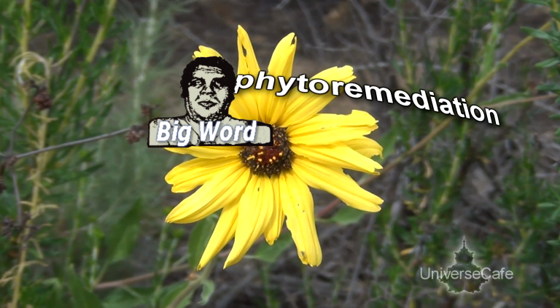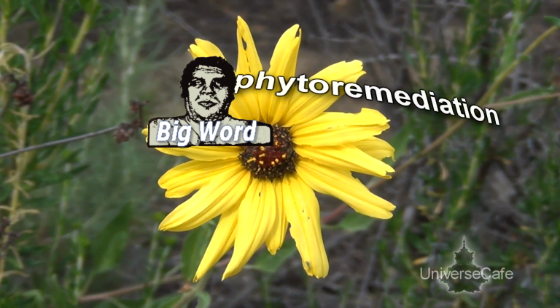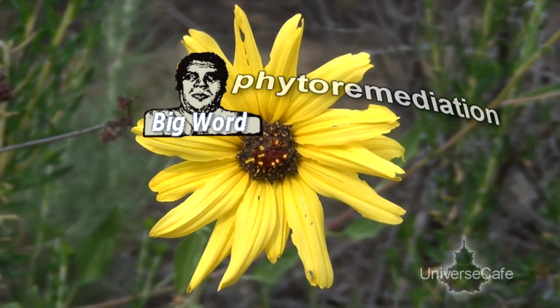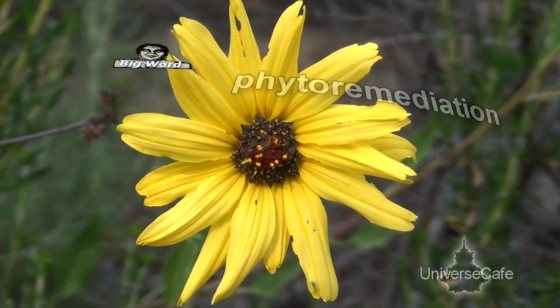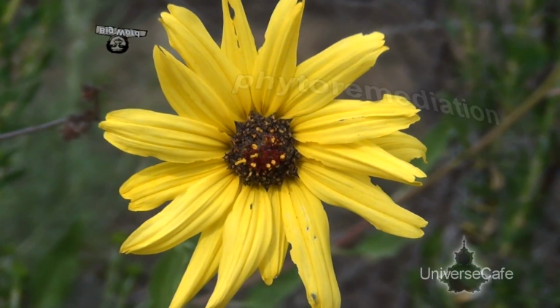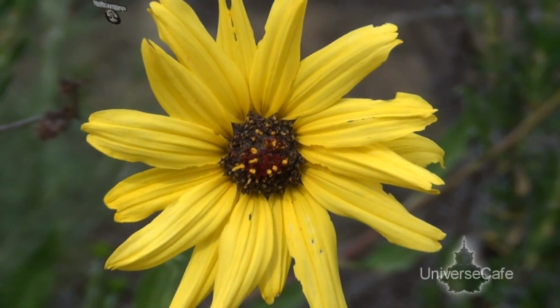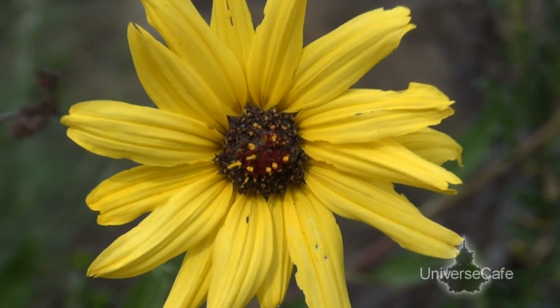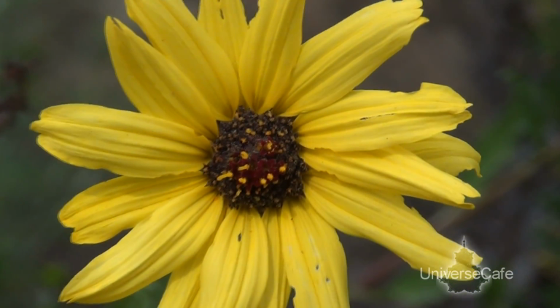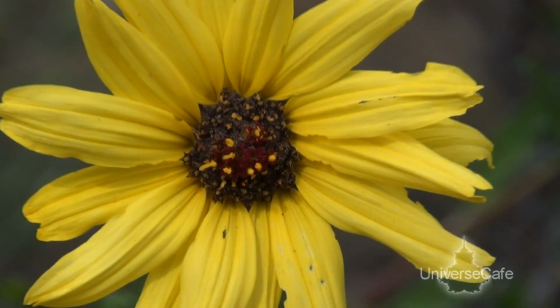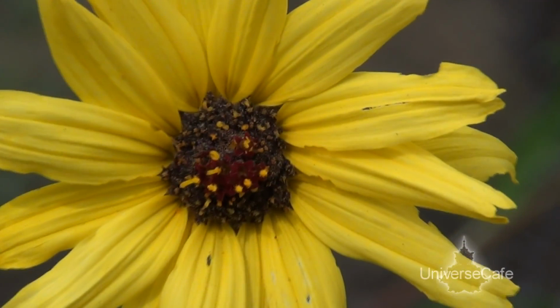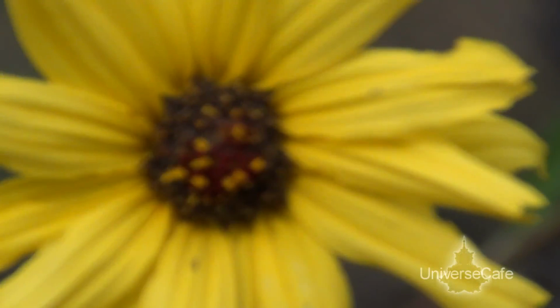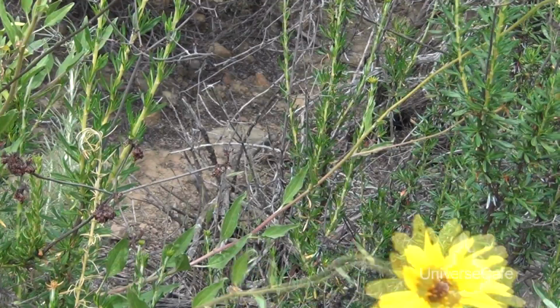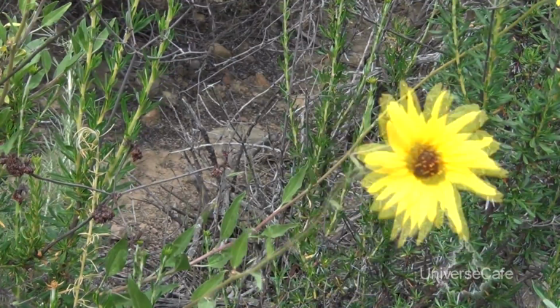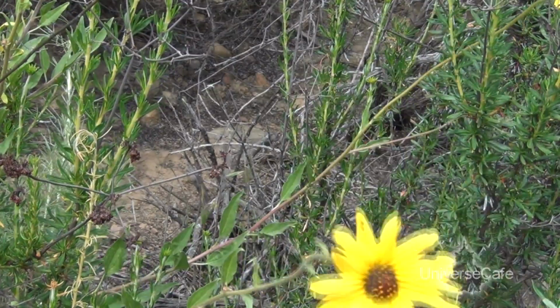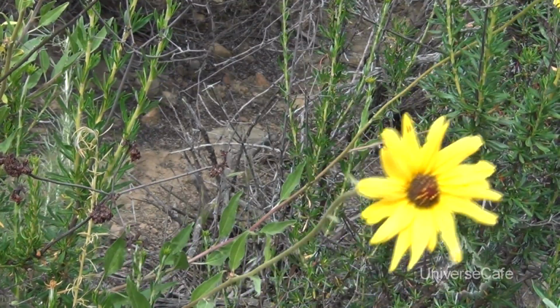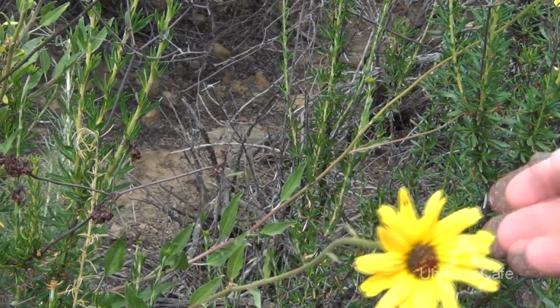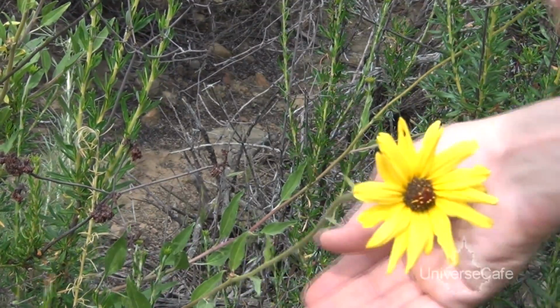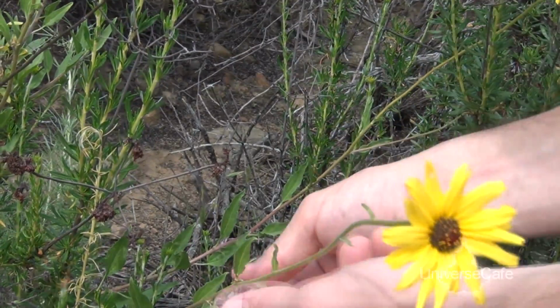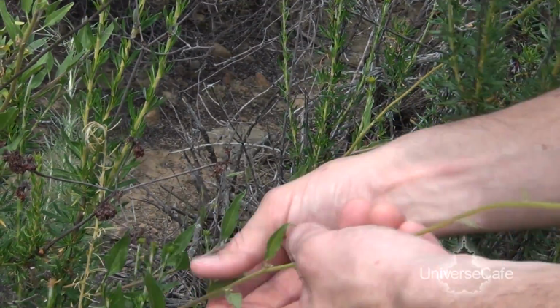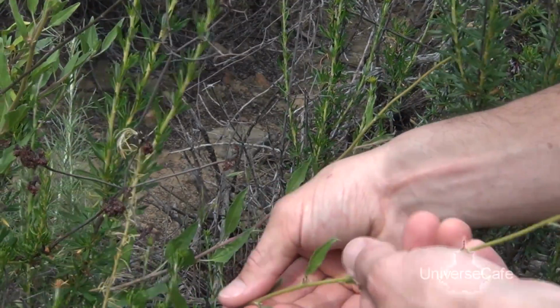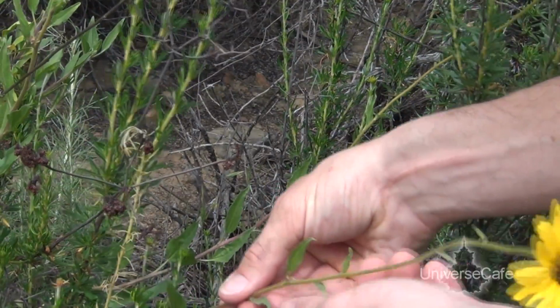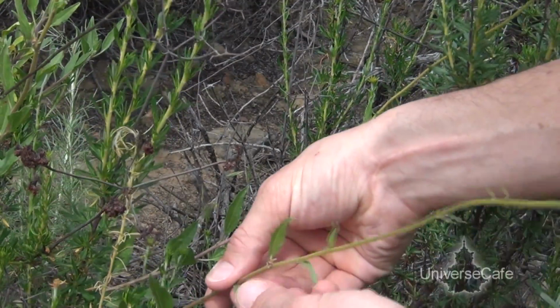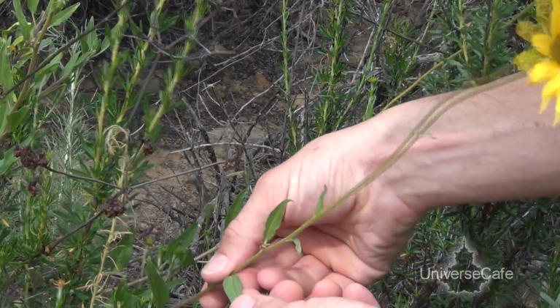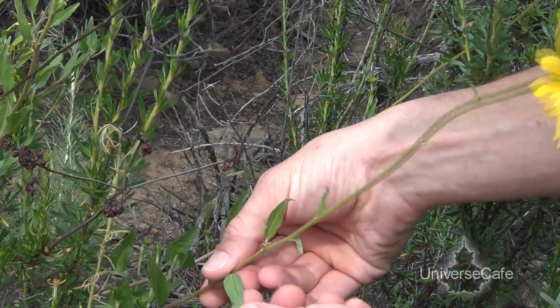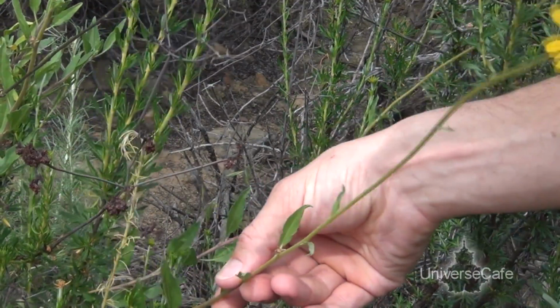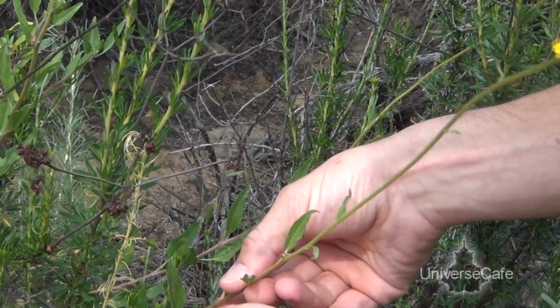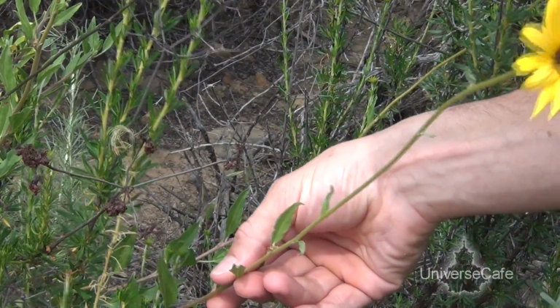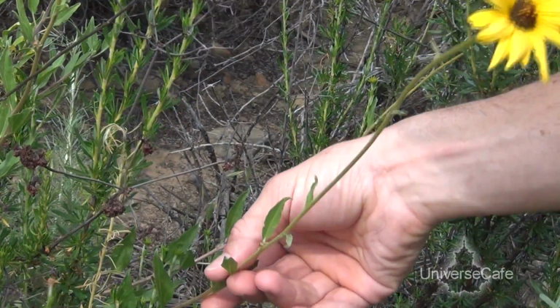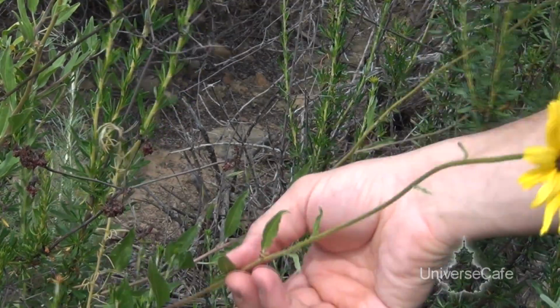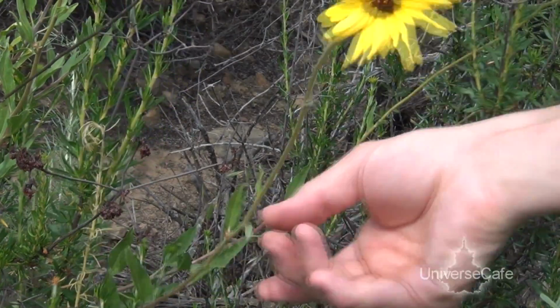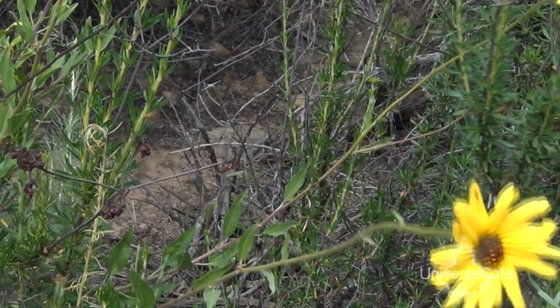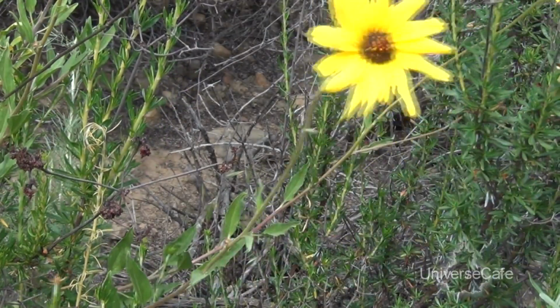The sunflower has the ability to extract toxic chemicals from the soil such as lead, uranium, and arsenic. All parts are useful — seeds, oils which act as carriers for biofuels, fibers and textiles, and it also produces latex, a precursor to rubber.